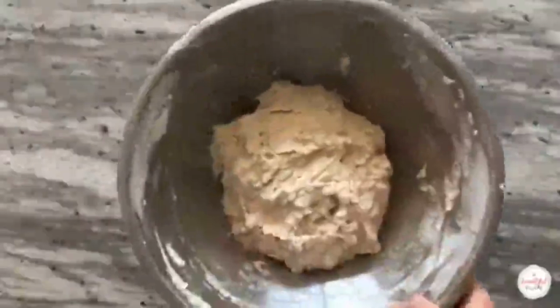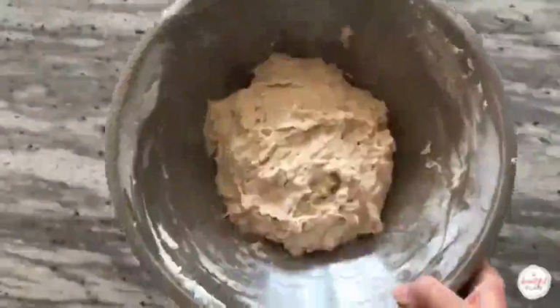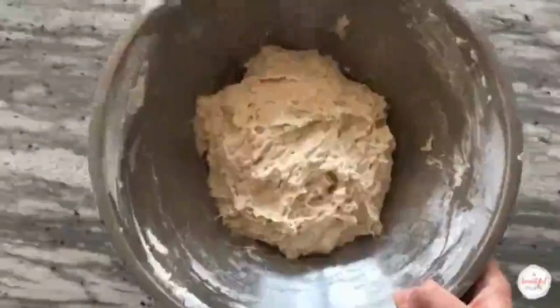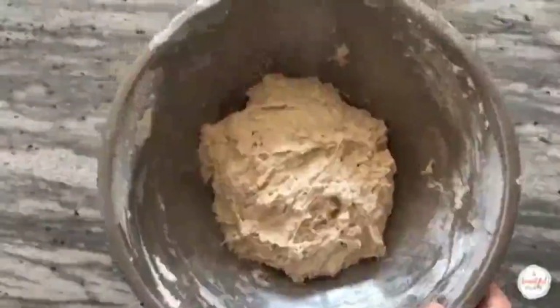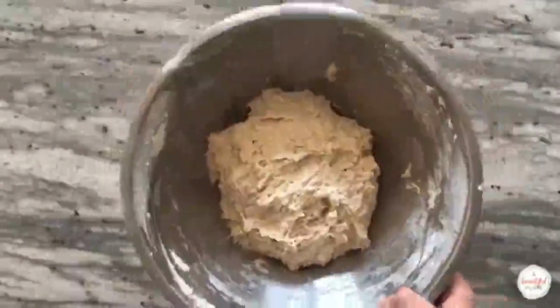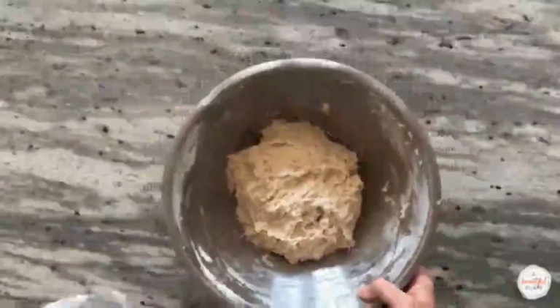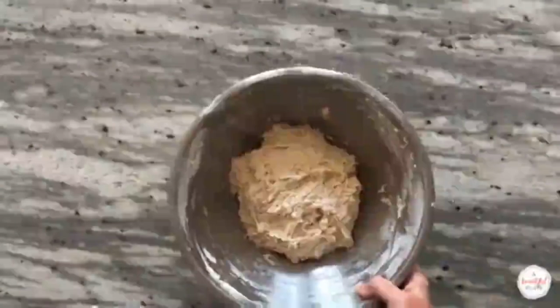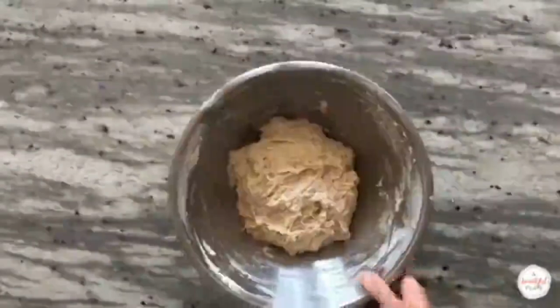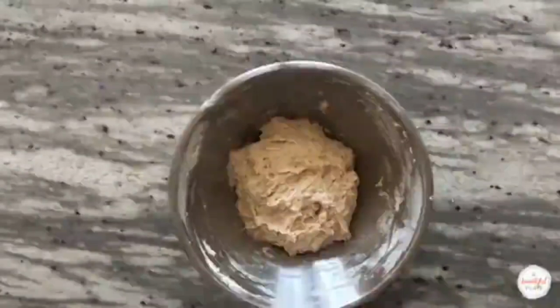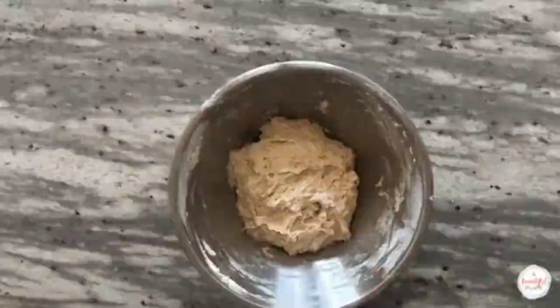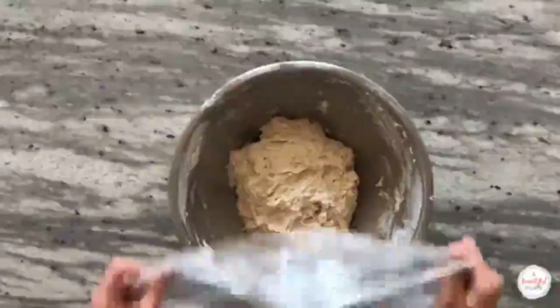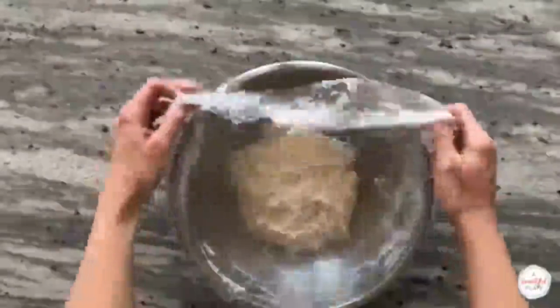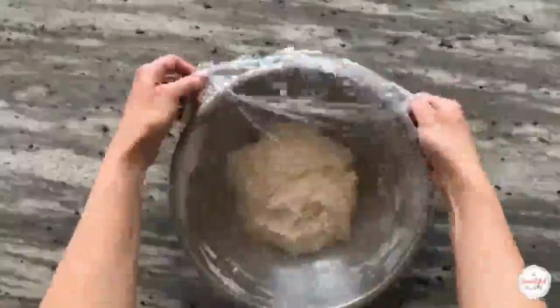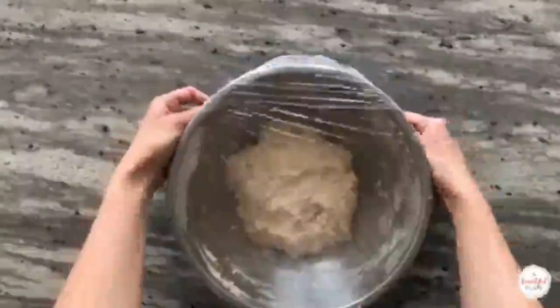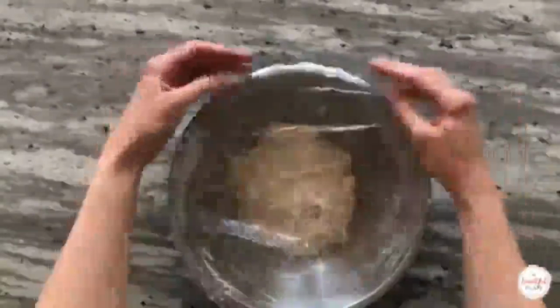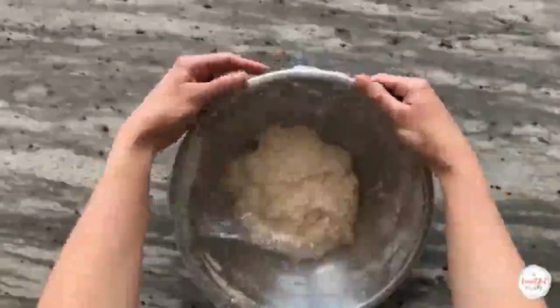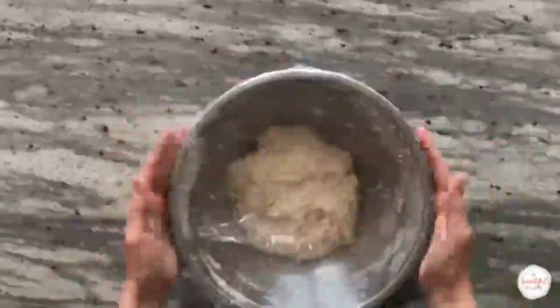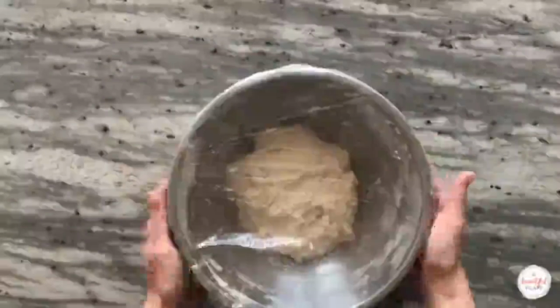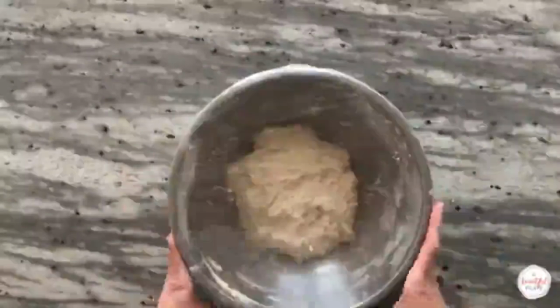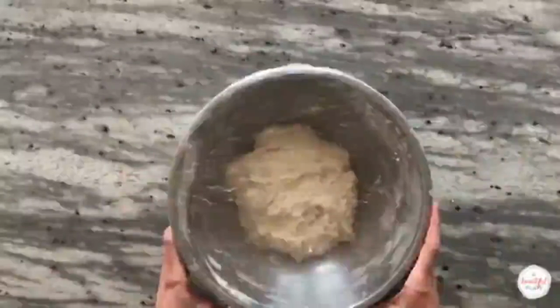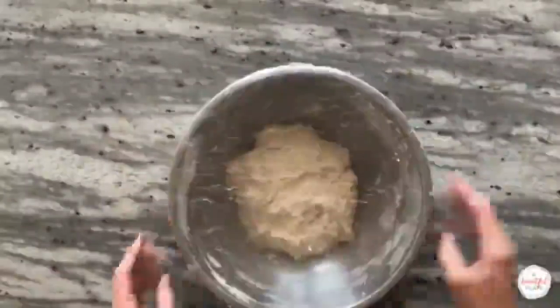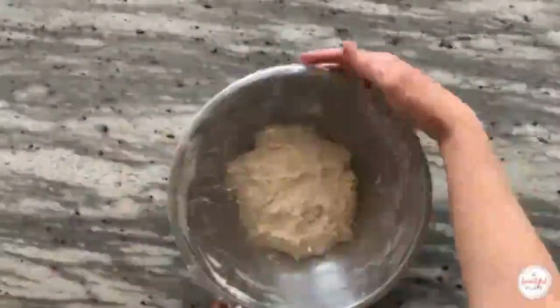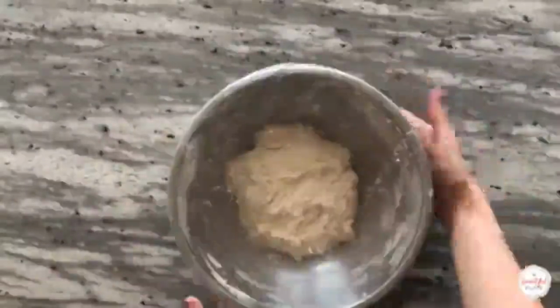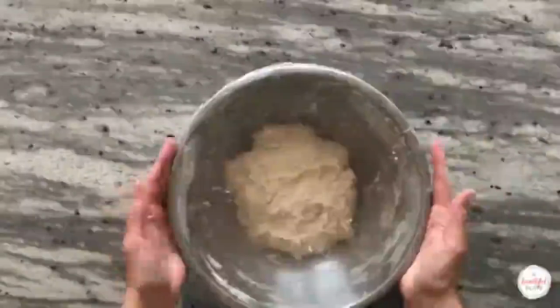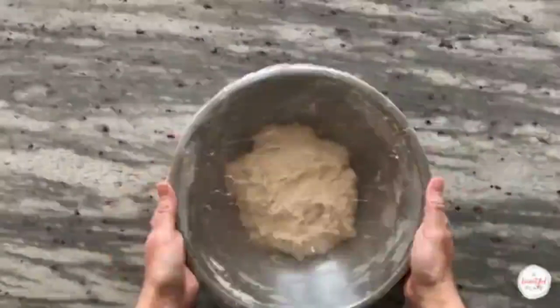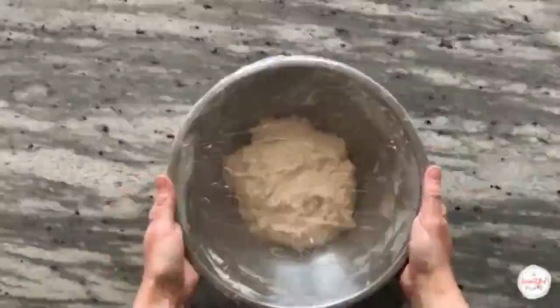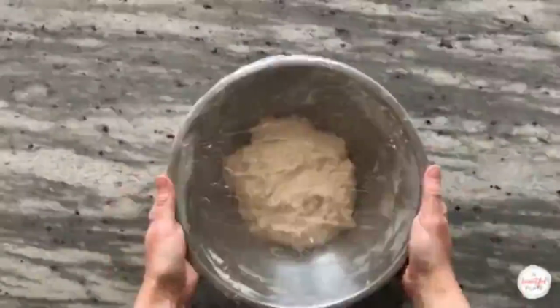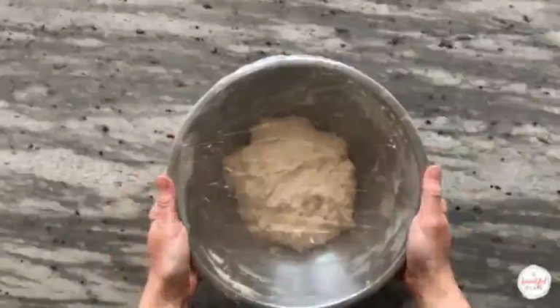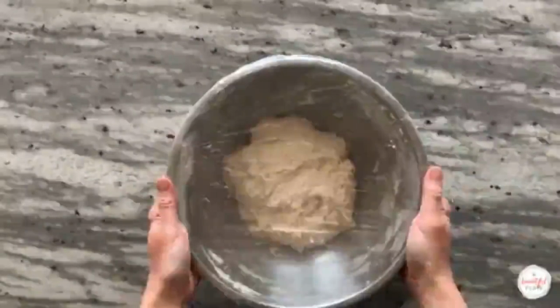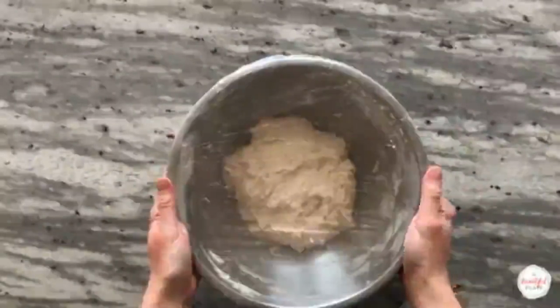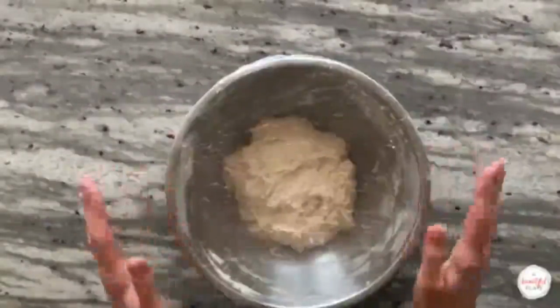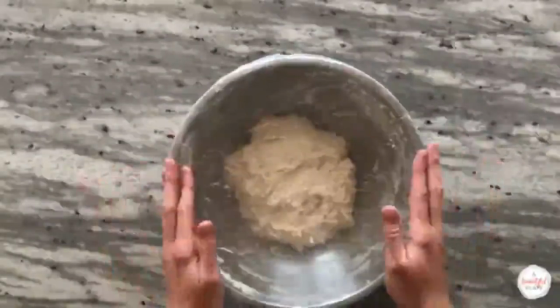No dry clumps or bits should be visible at the end of mixing. During this stage, the dough will feel very shaggy and sticky. Once mixed thoroughly, cover the bowl with plastic wrap. I like to use a plastic shower cap, which has elastic edges, and rest for at least one hour or up to two hours.